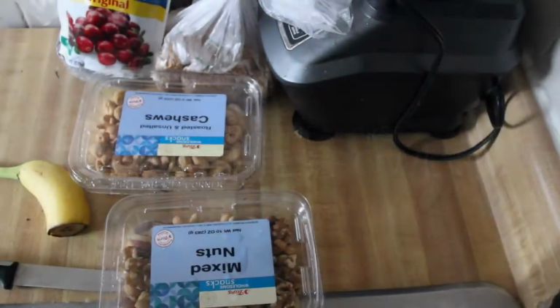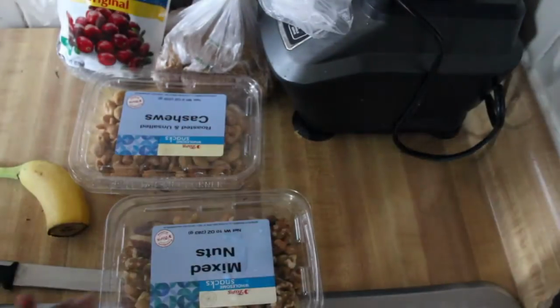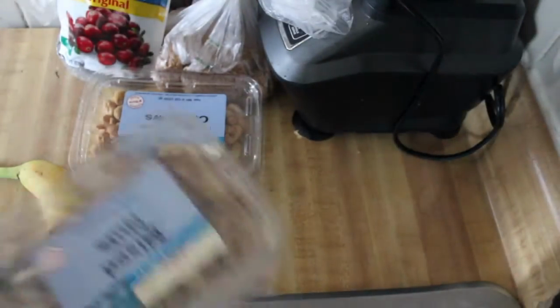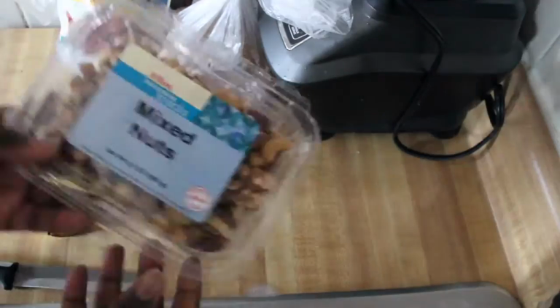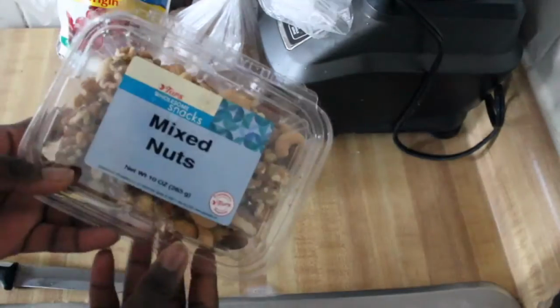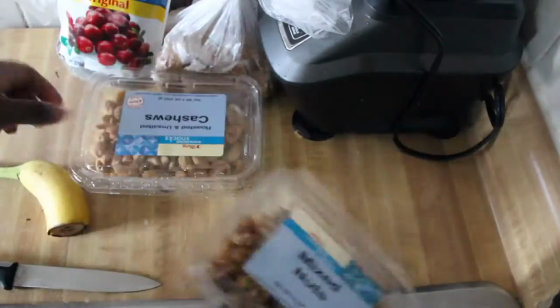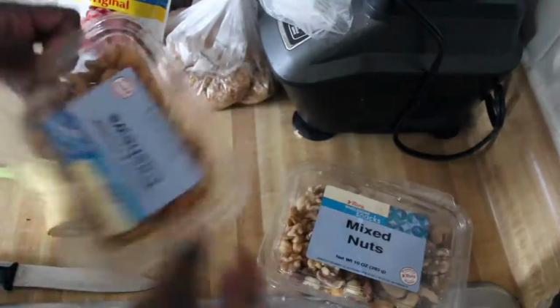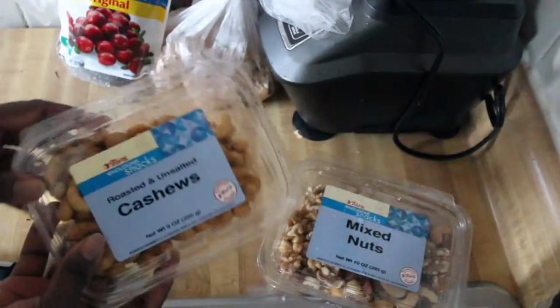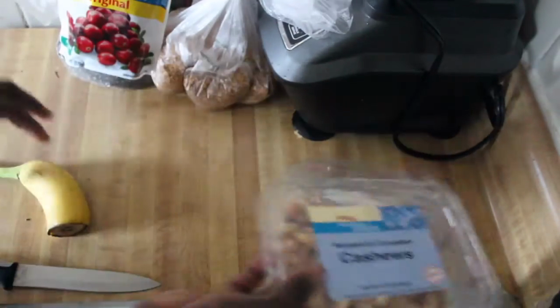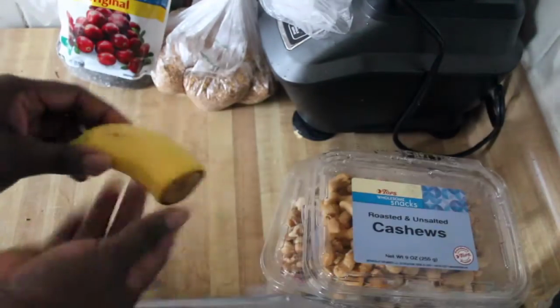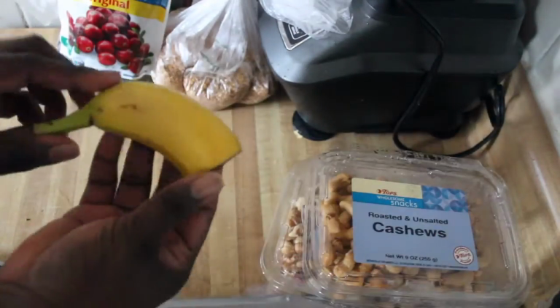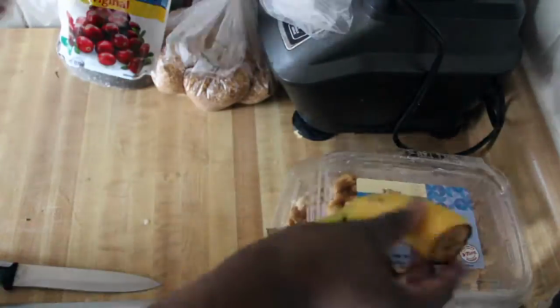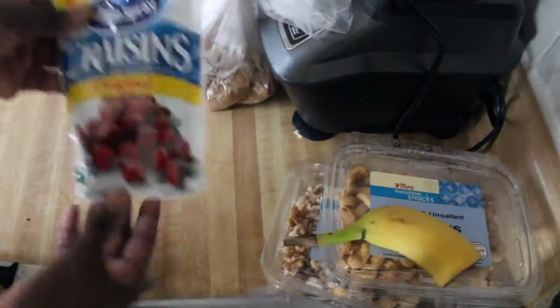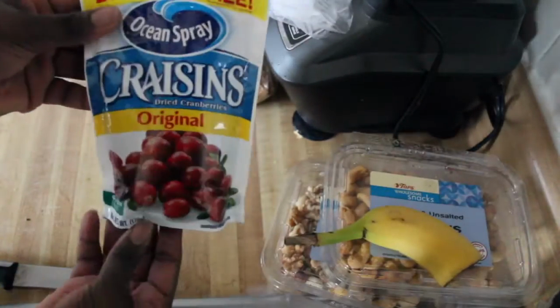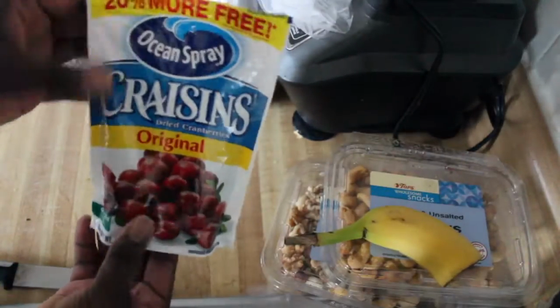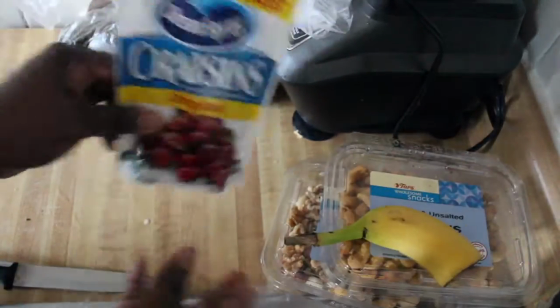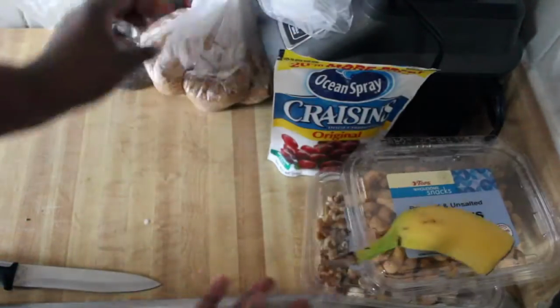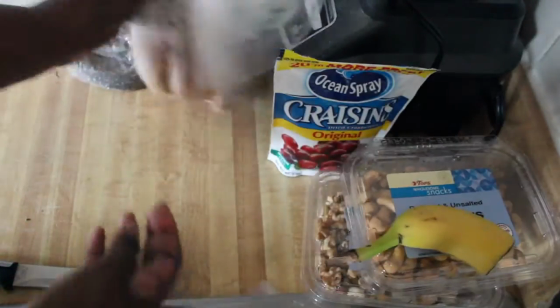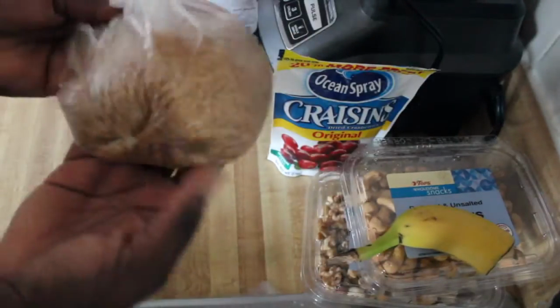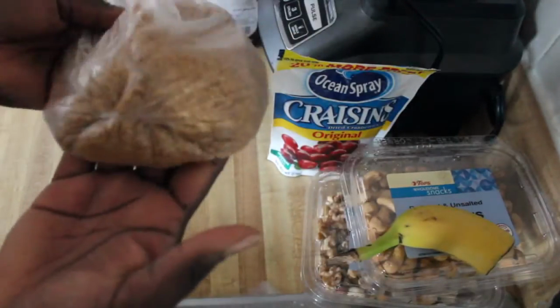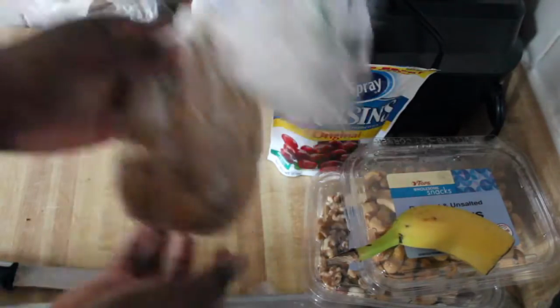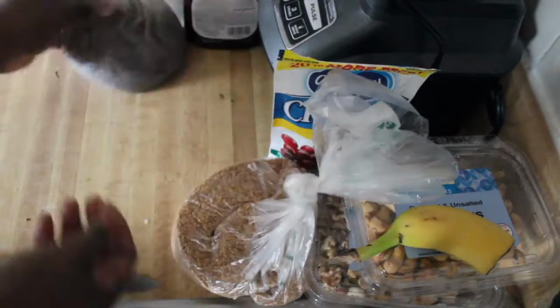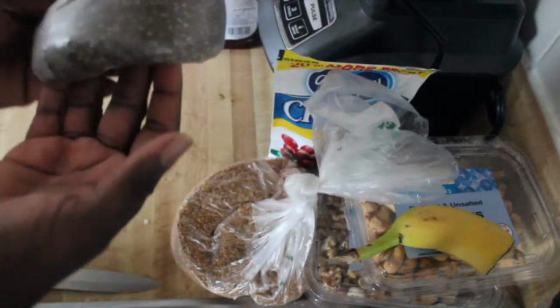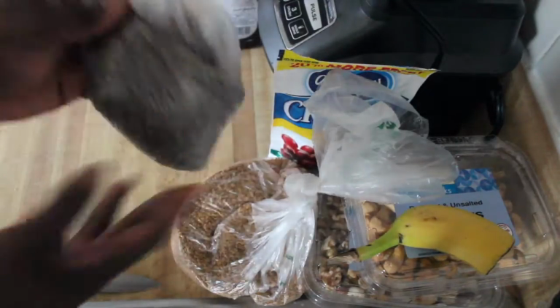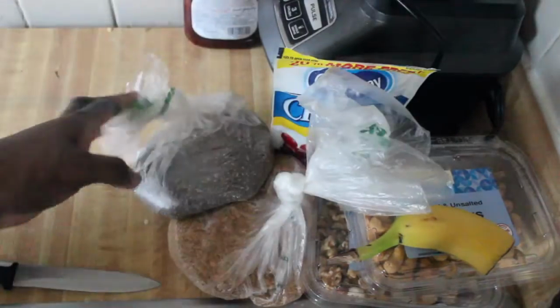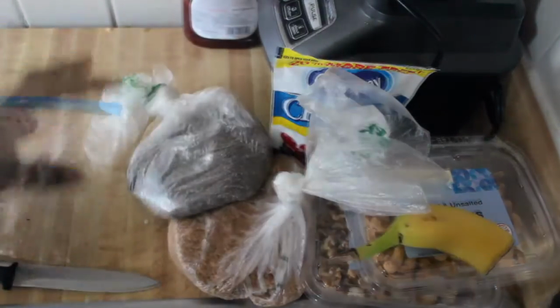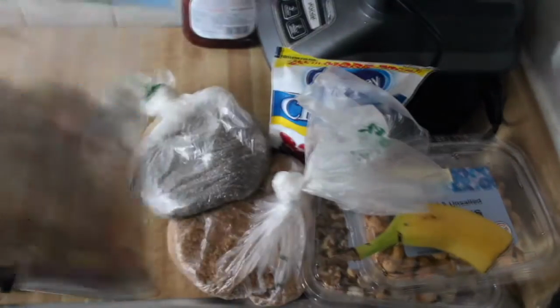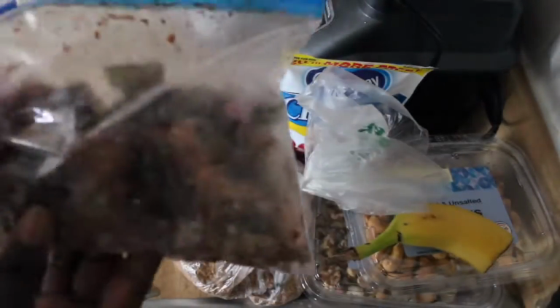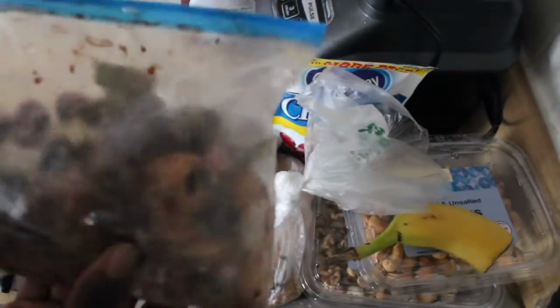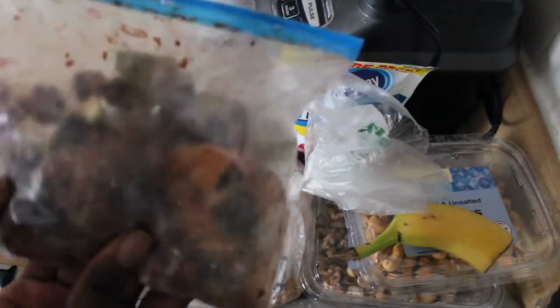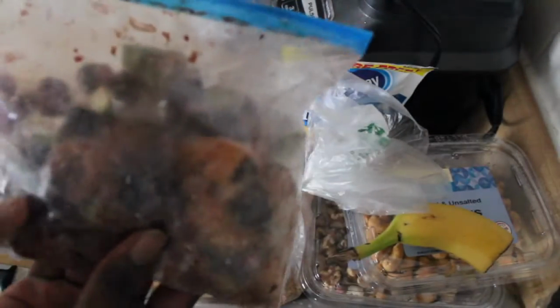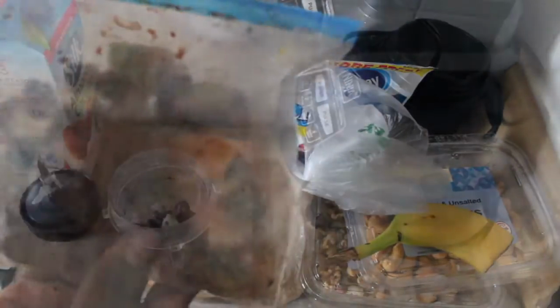Today you will need some mixed nuts, some cashews, half a banana, cran raisins, some flax seeds, chia seeds, and some mix.